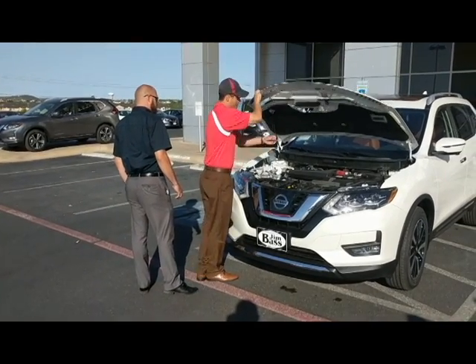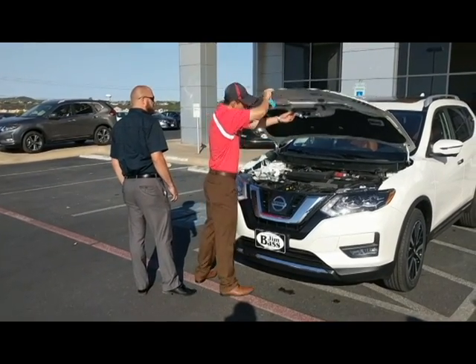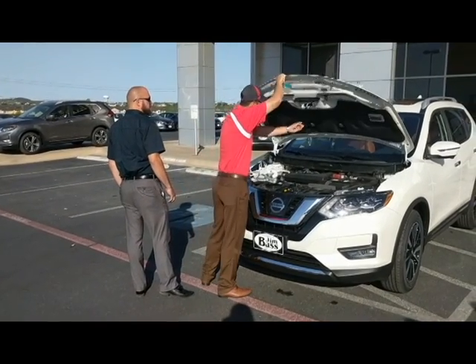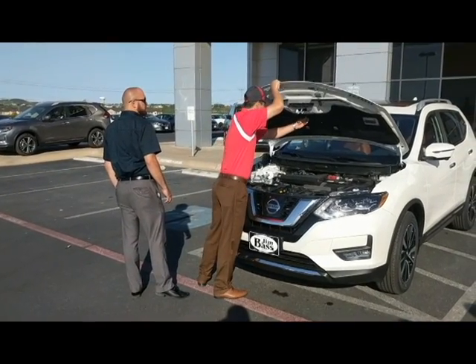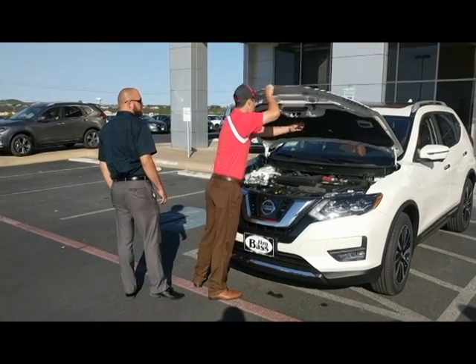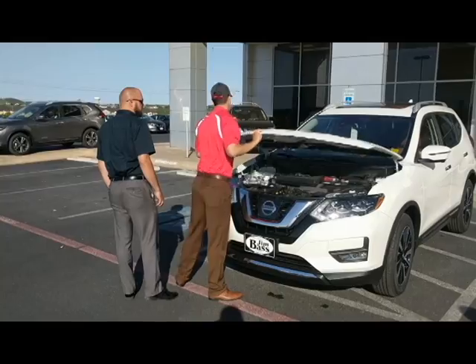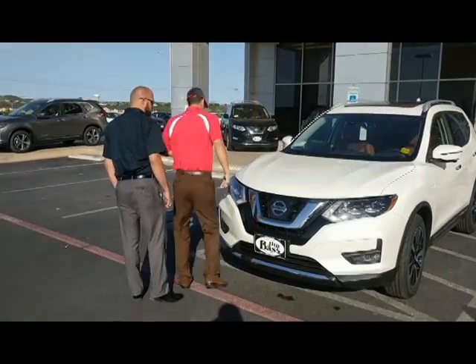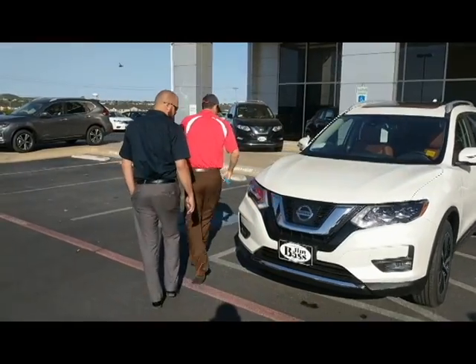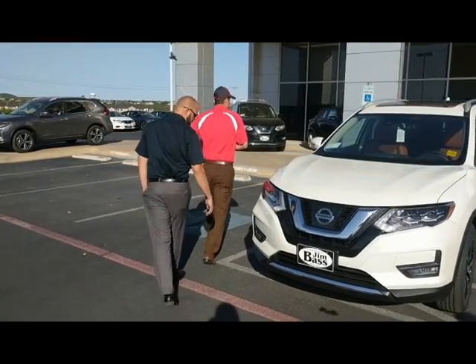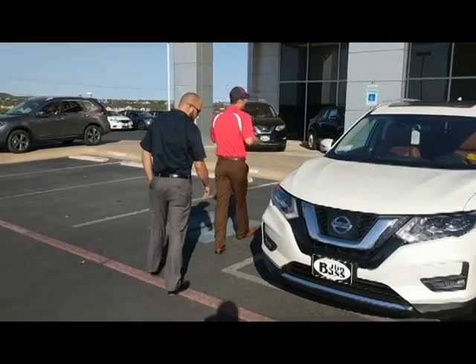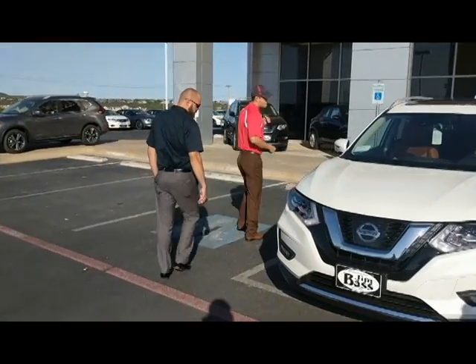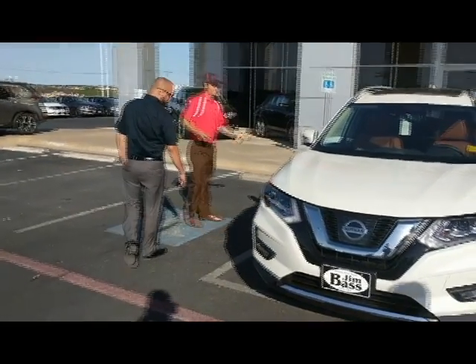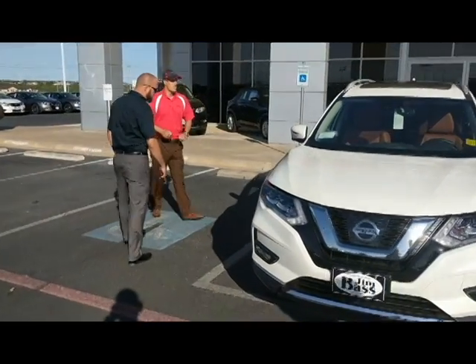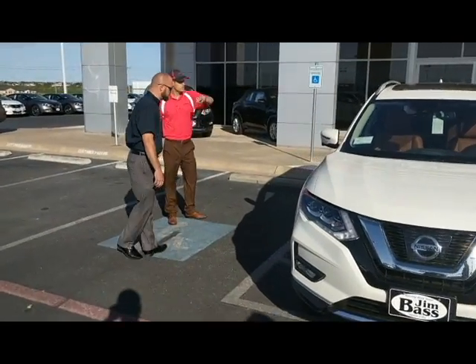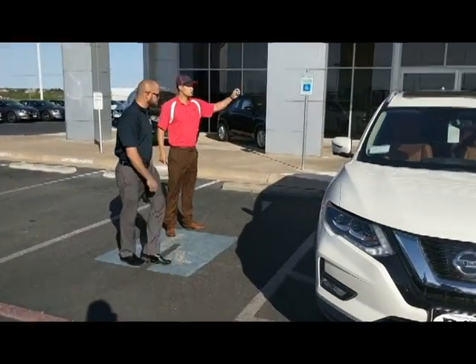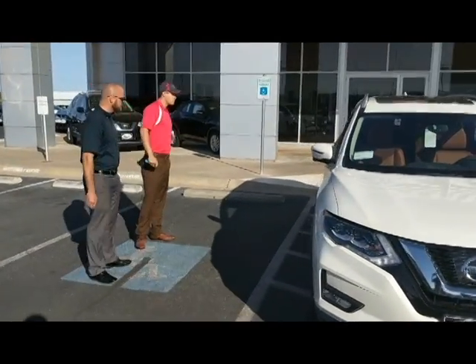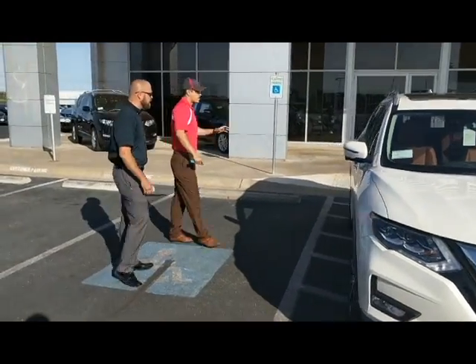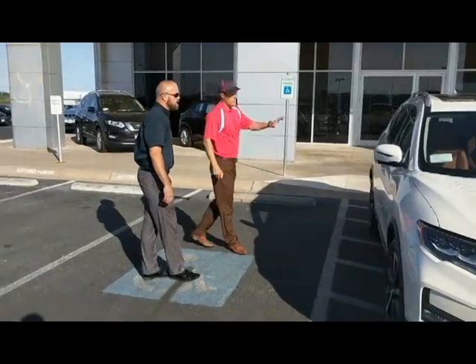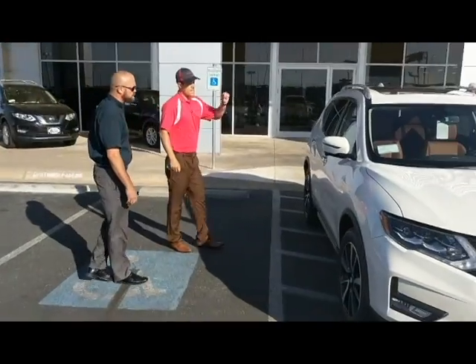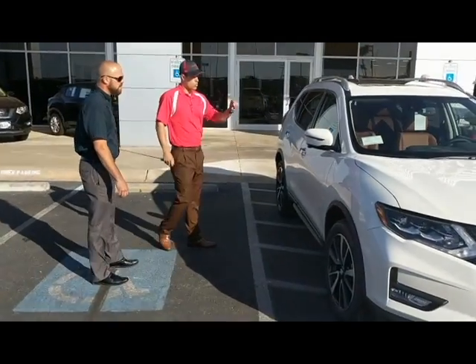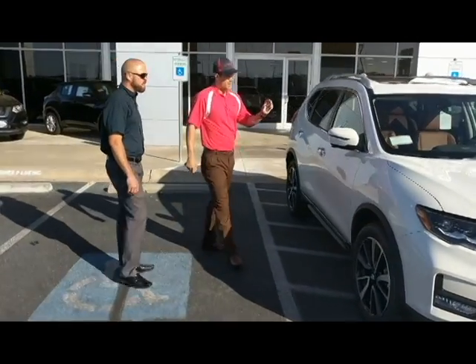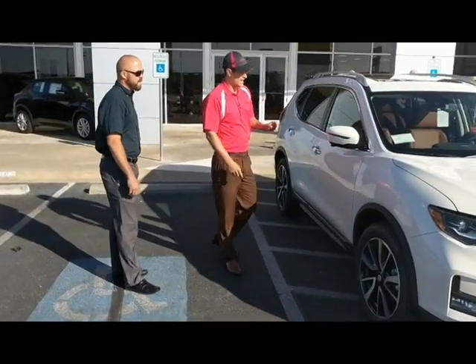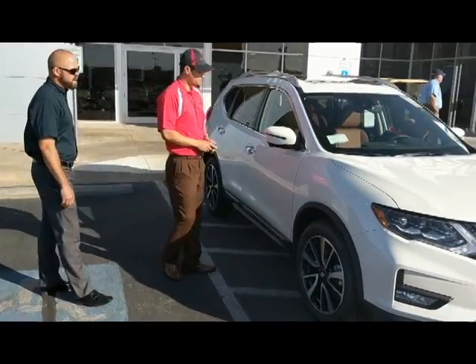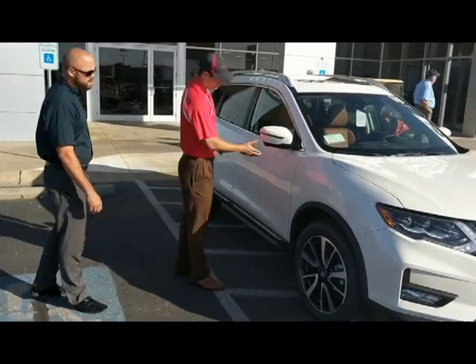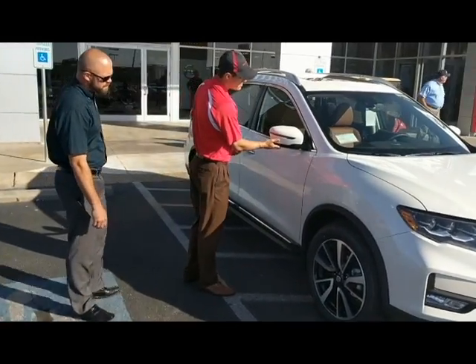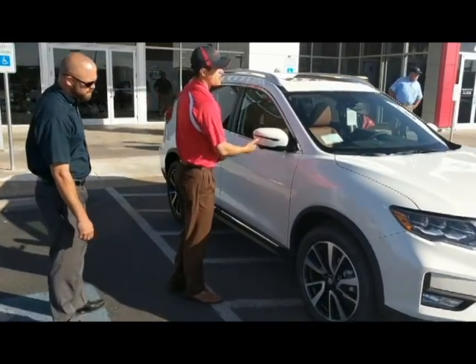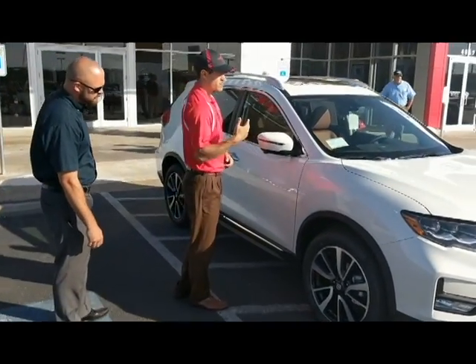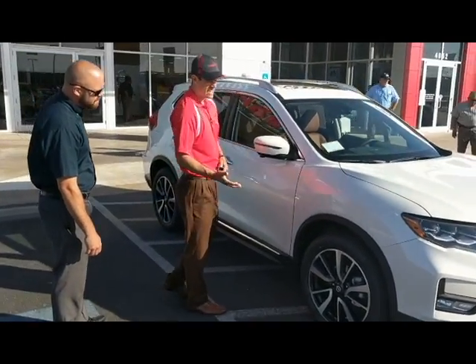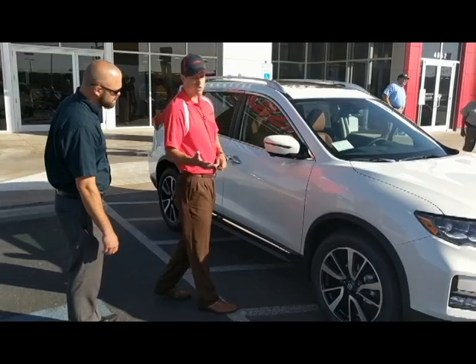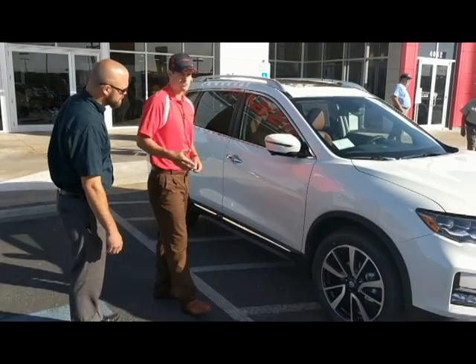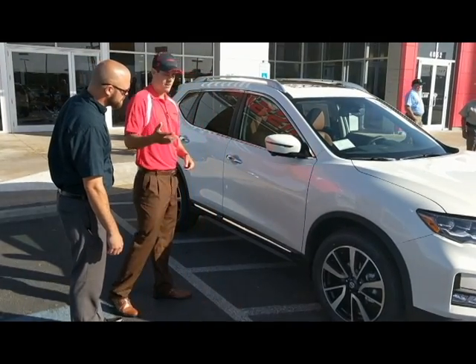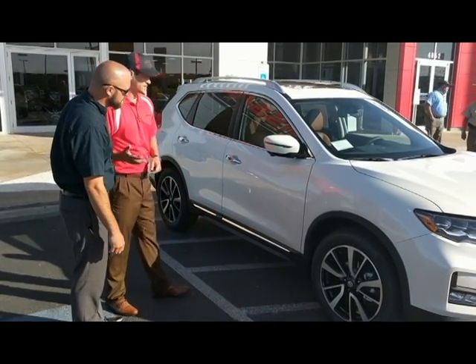As we make our way over to the side of the vehicle, this being an SL, you'll notice the chrome stripping along the mirrors, chrome handles, and of course your painted mirror caps. Here we have your second of four cameras for the all-around camera system.